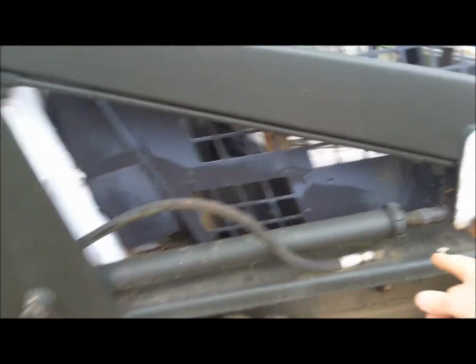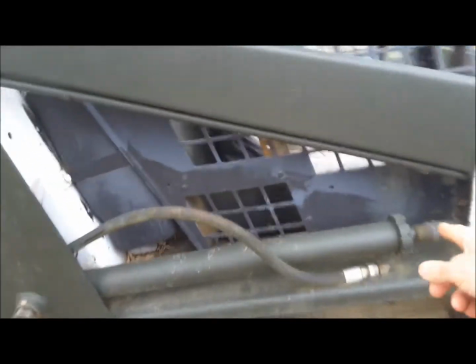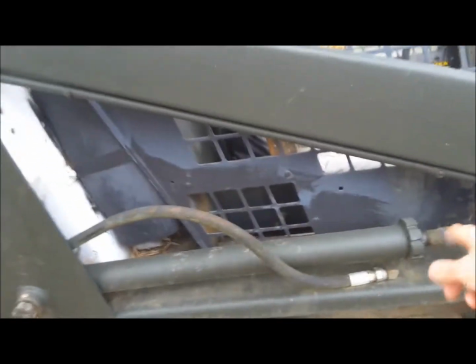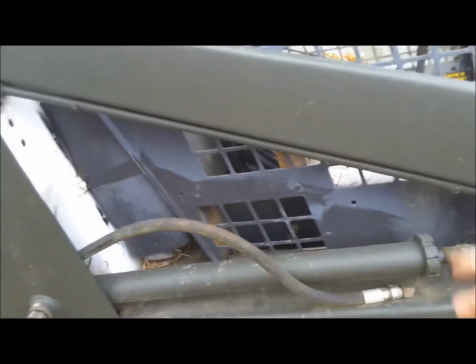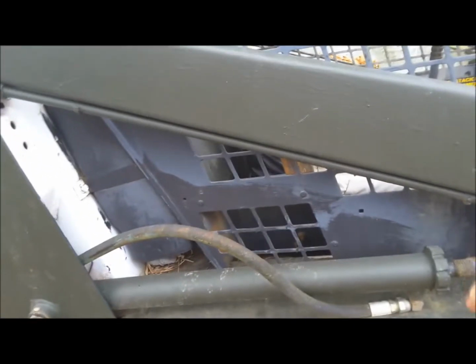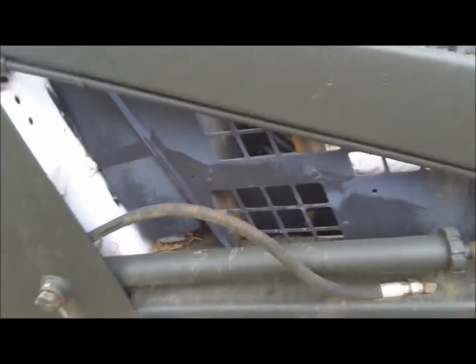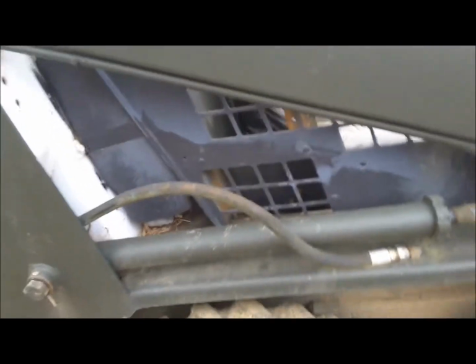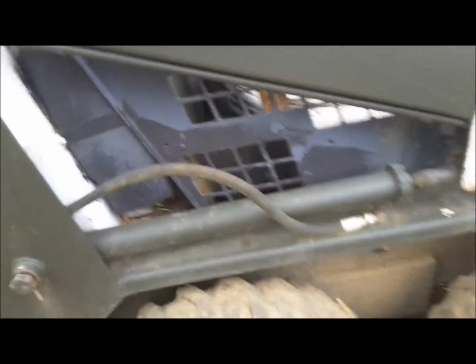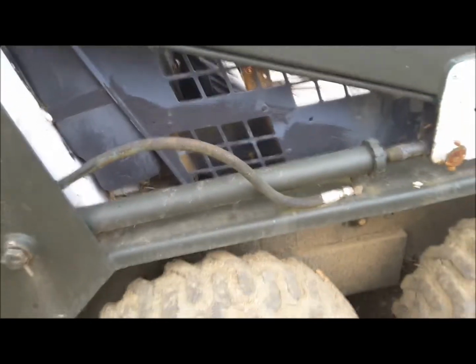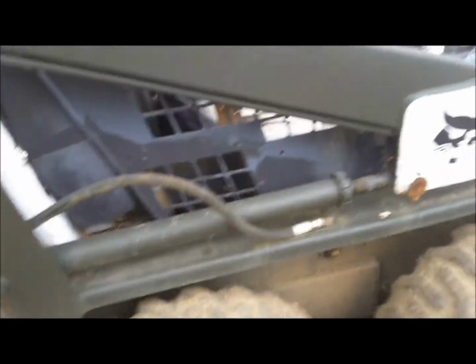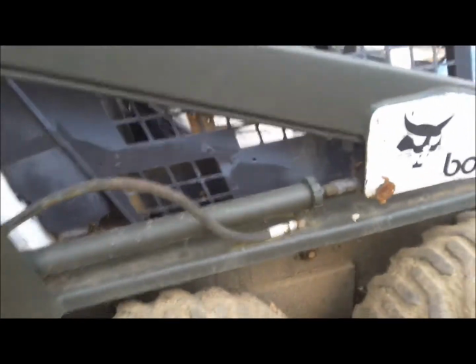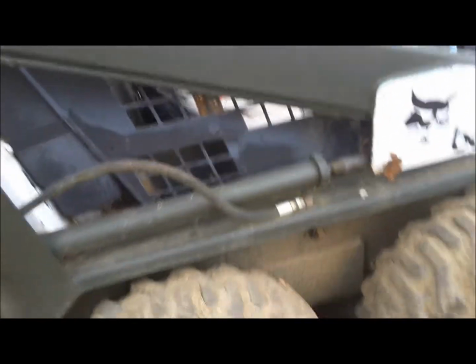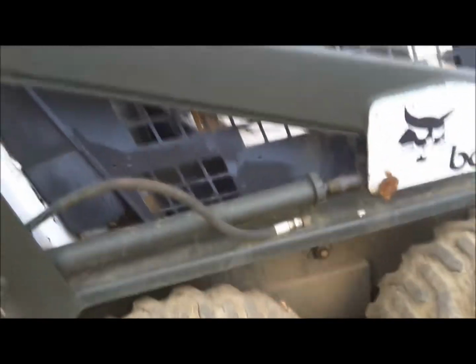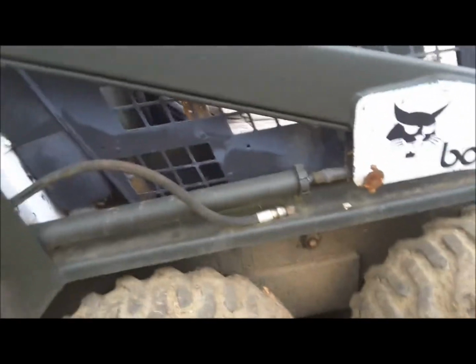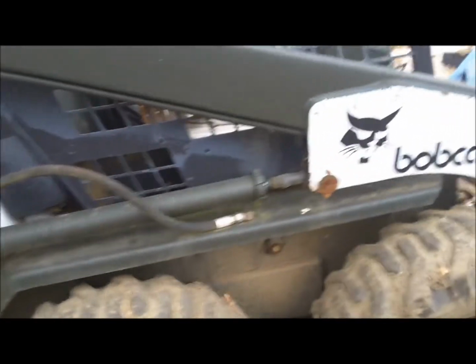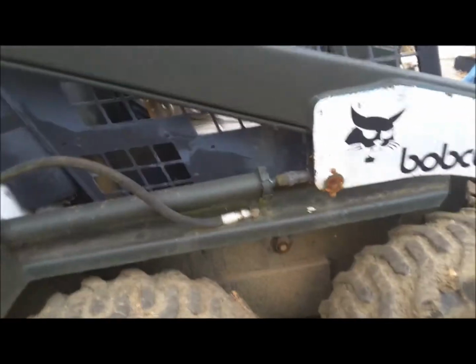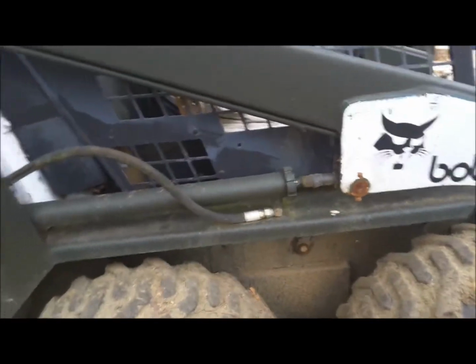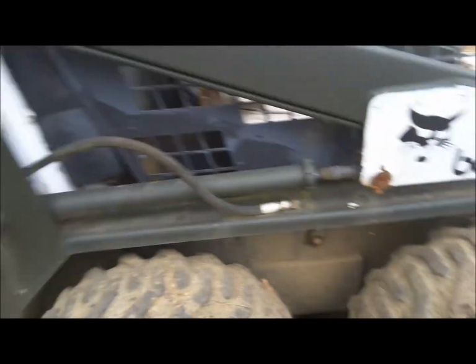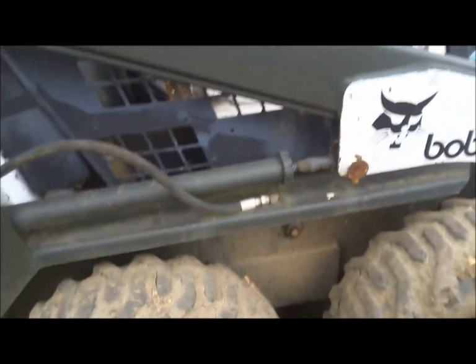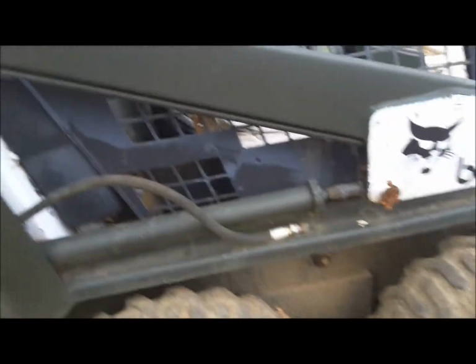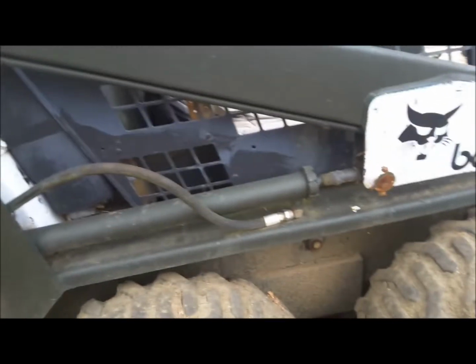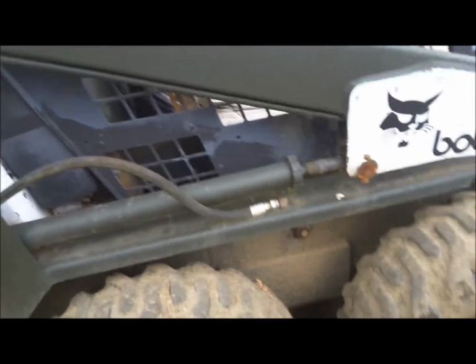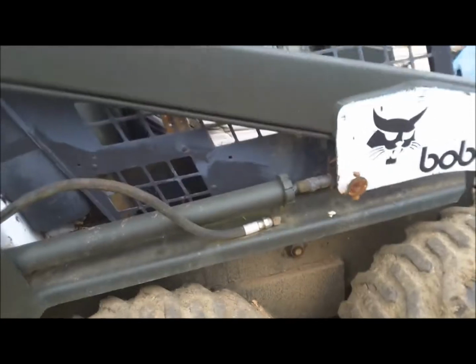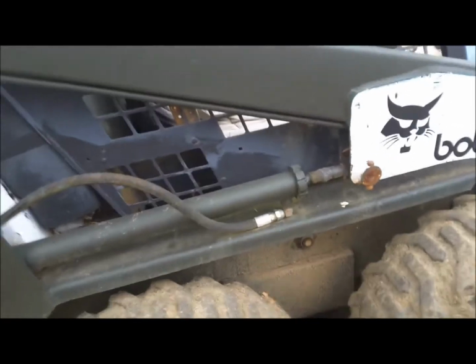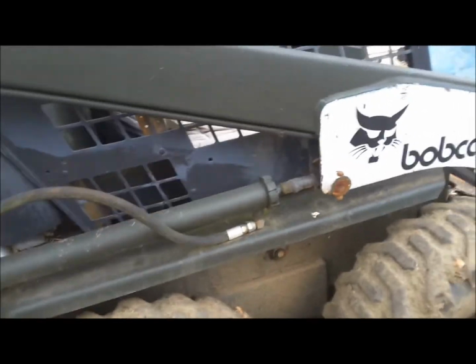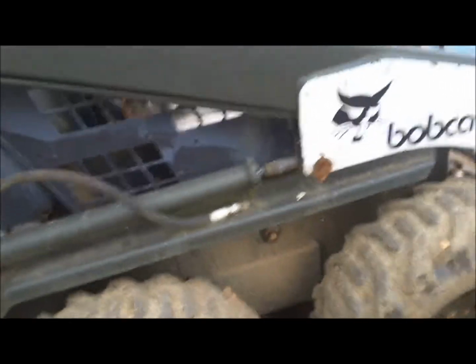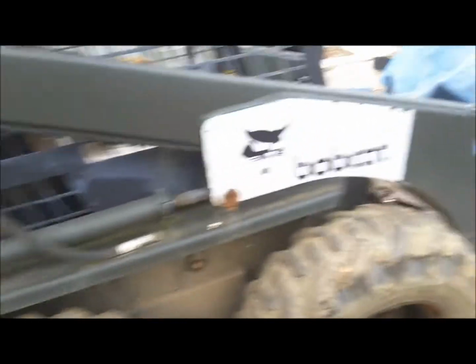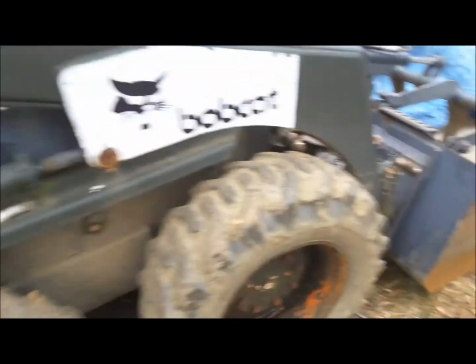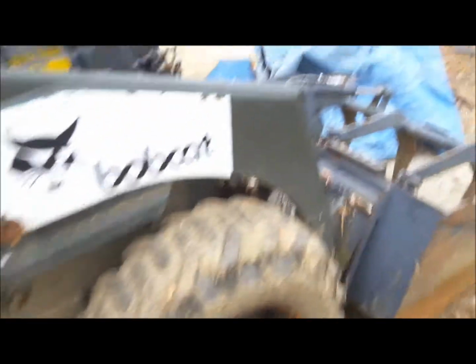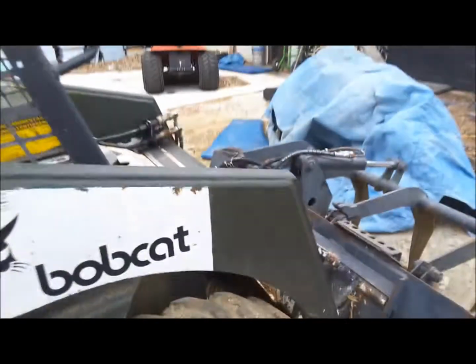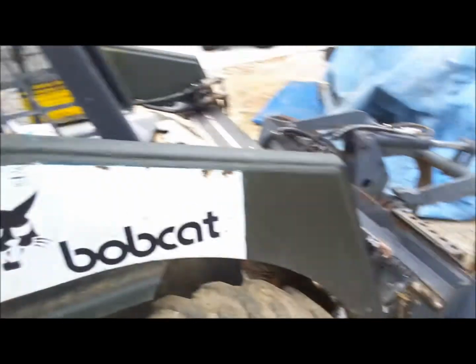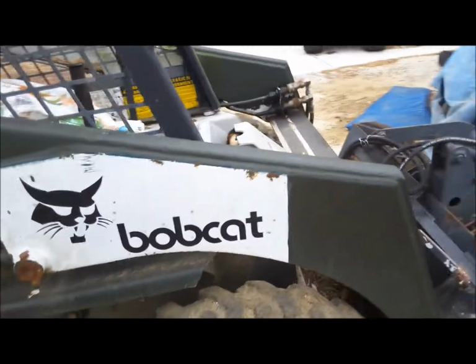You couldn't even remove the cap off the end. I tried everything to fix them. It's almost like they're made obsolete. Terrible, terrible engineering.